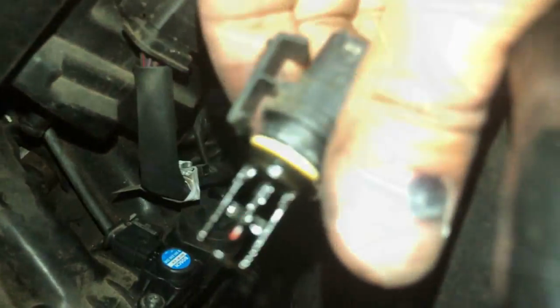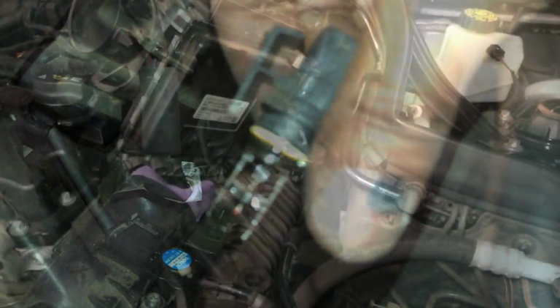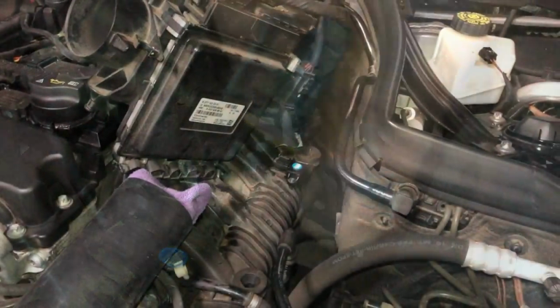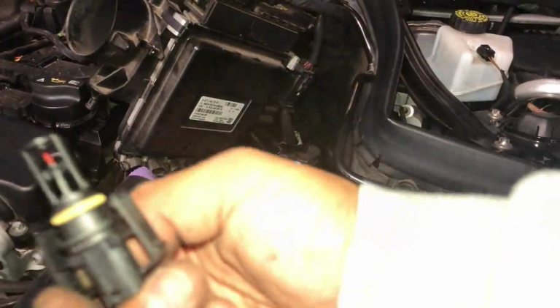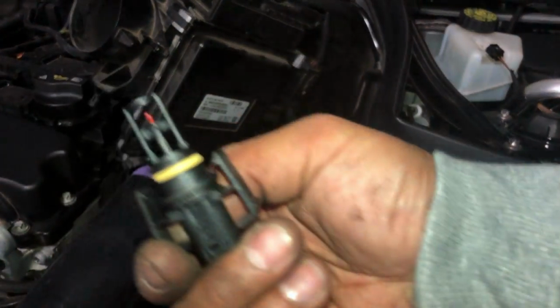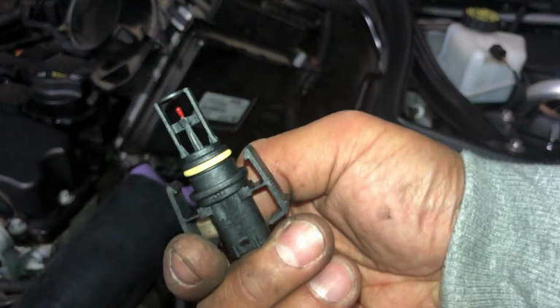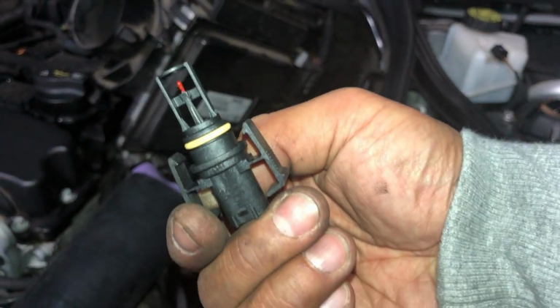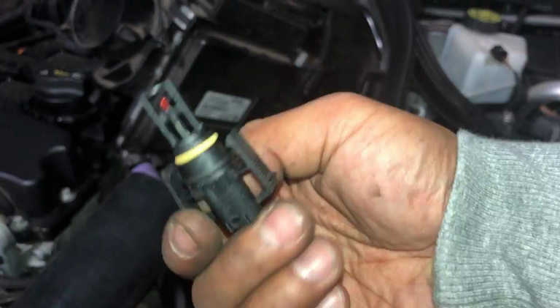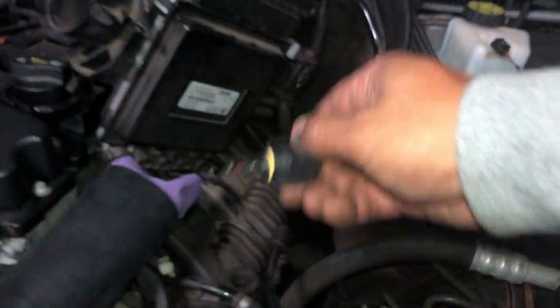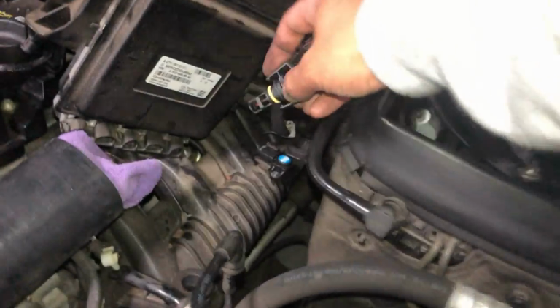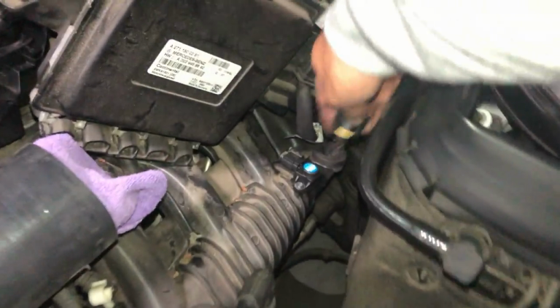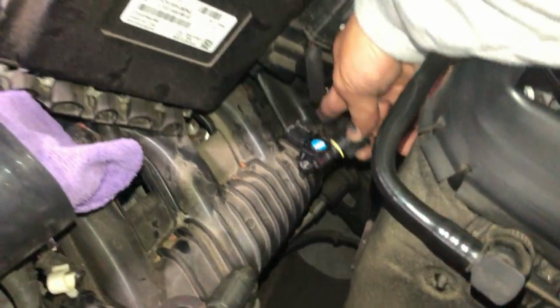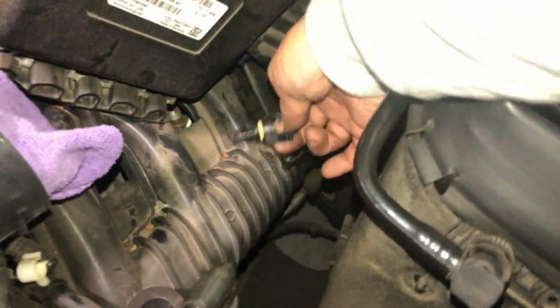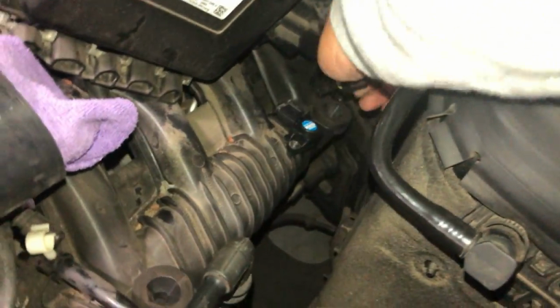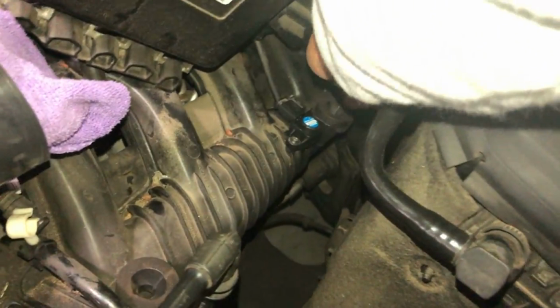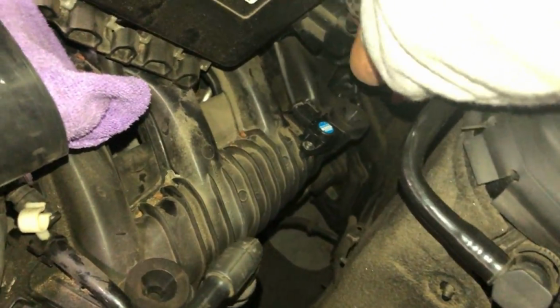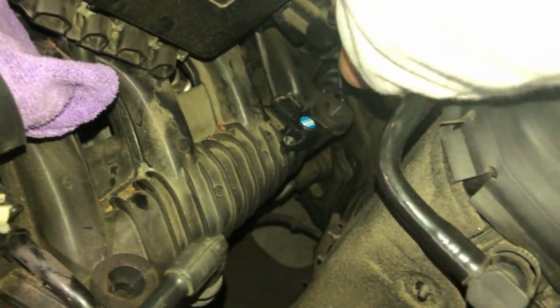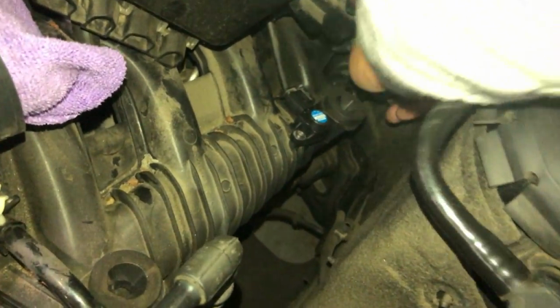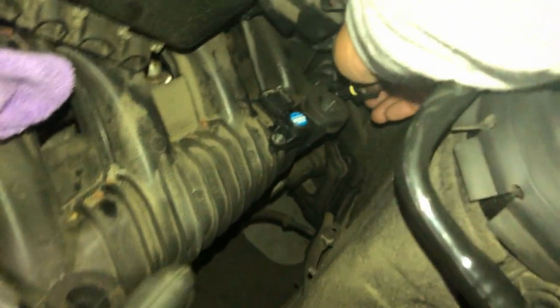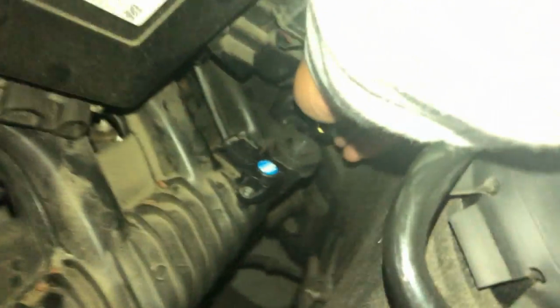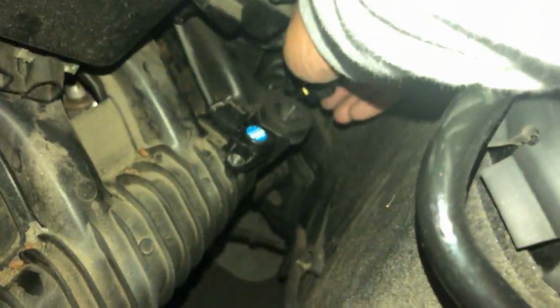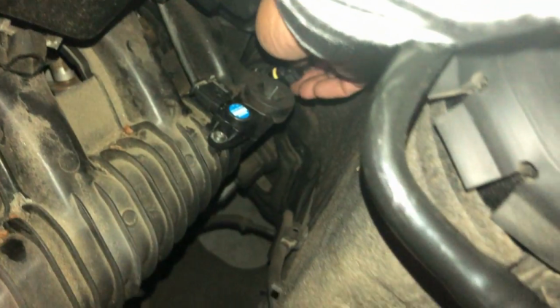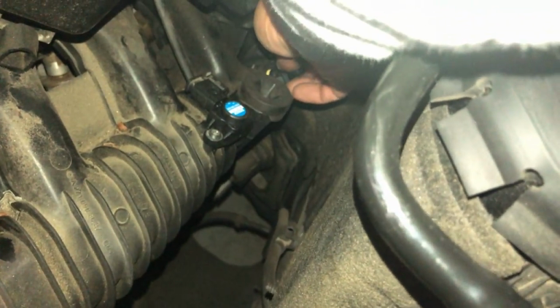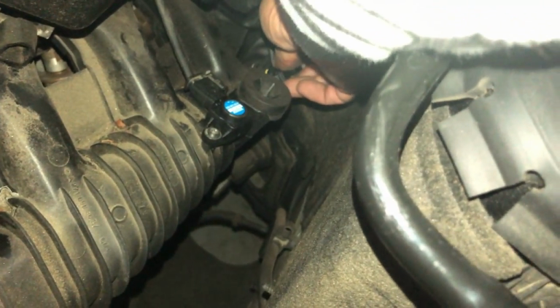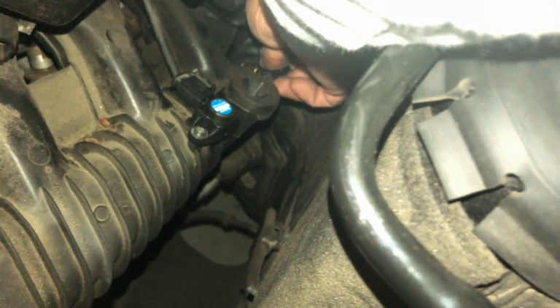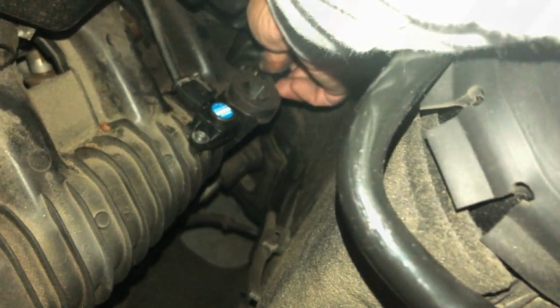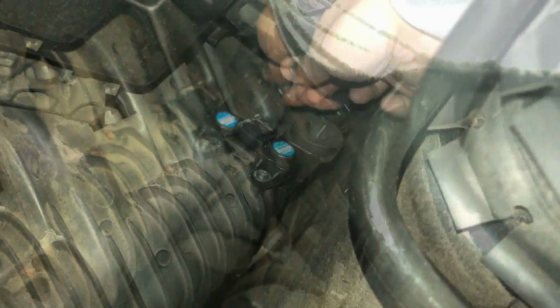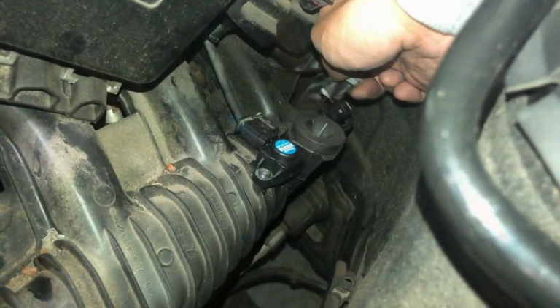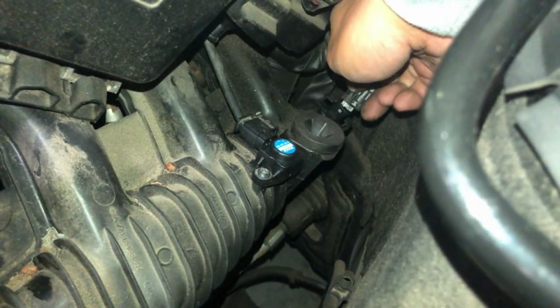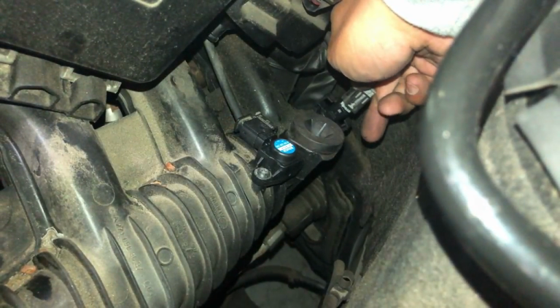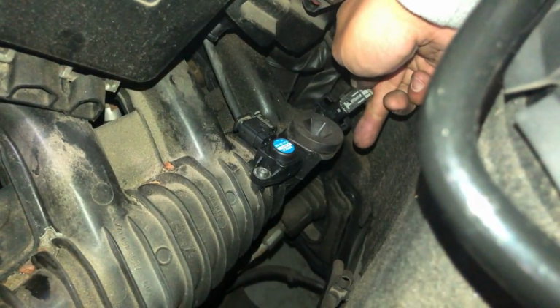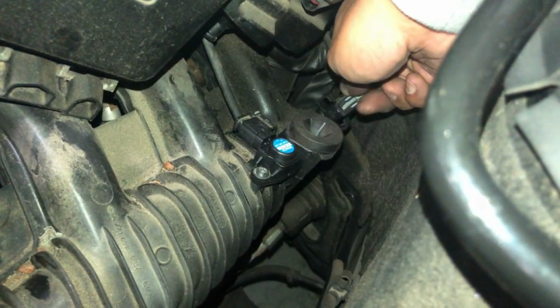To install the new one, it's just reverse. Just push it back in. Make sure it's nice and tight so you don't have any air leaks, and then reinstall the connector.